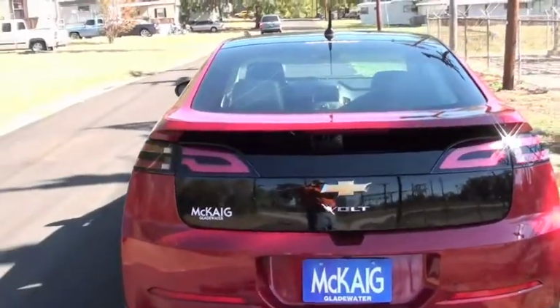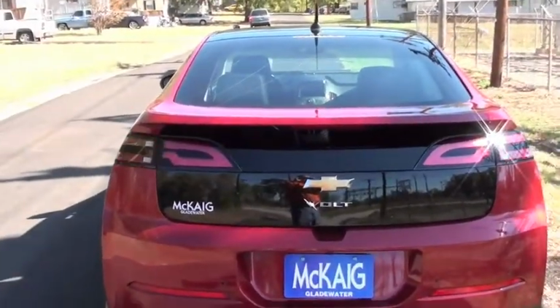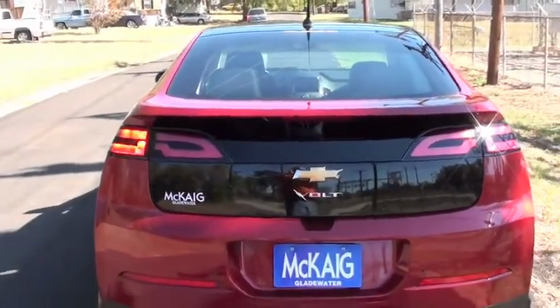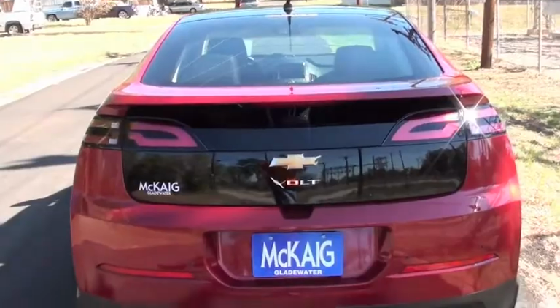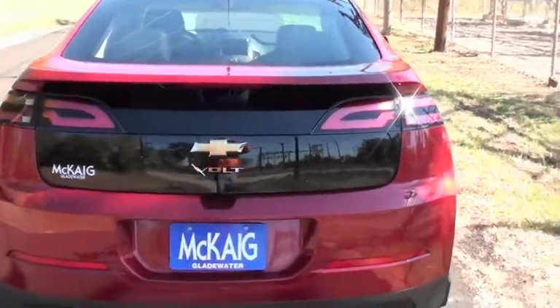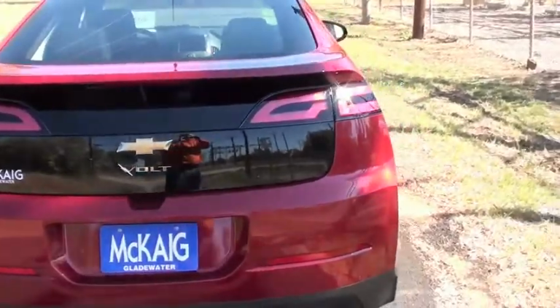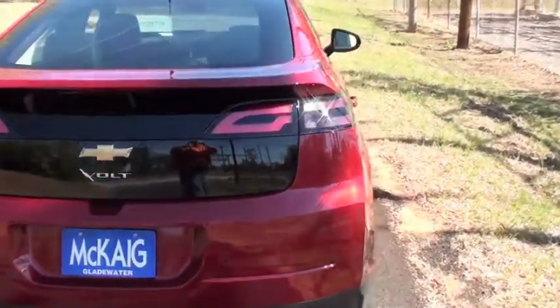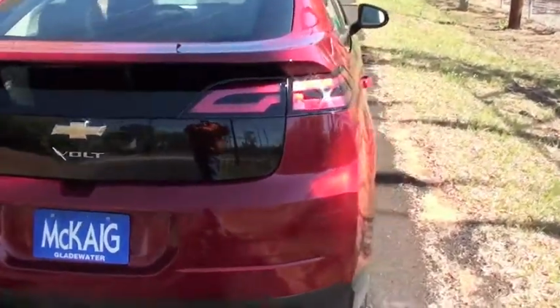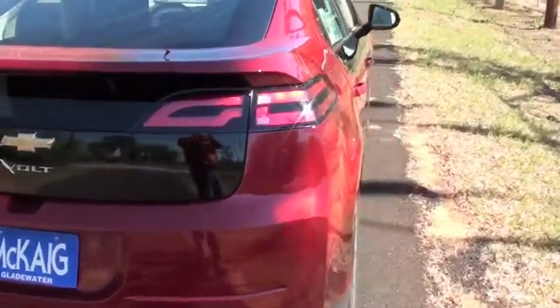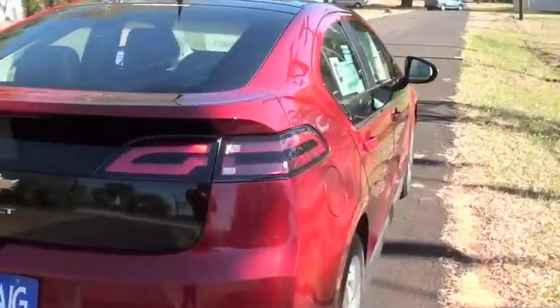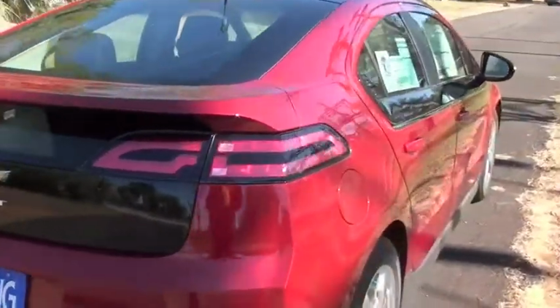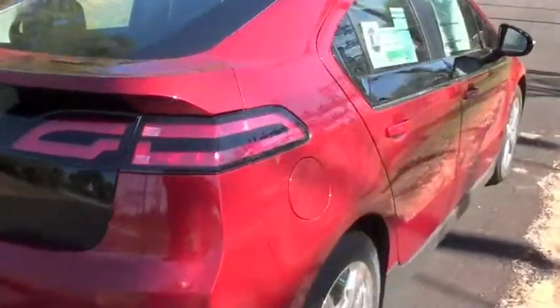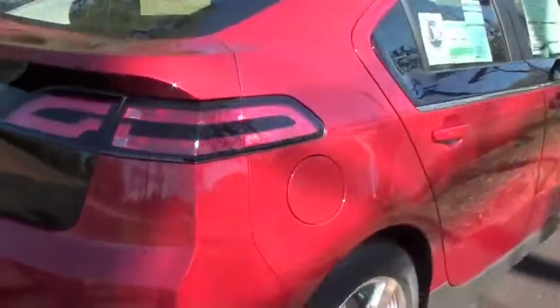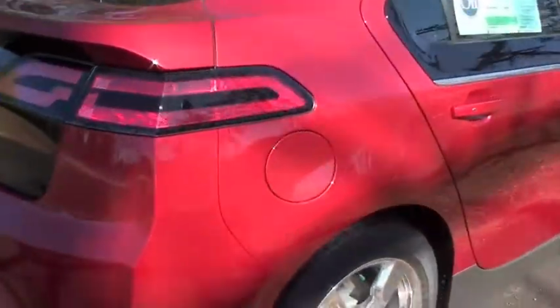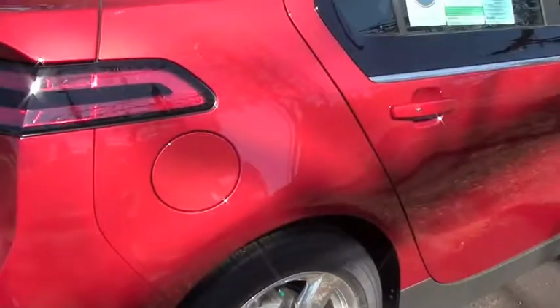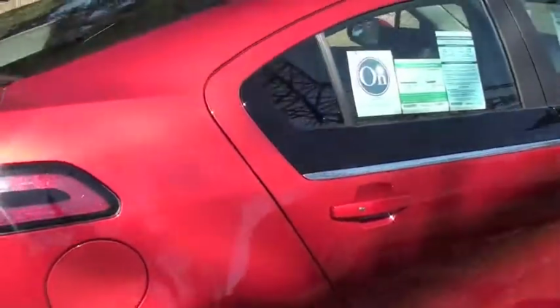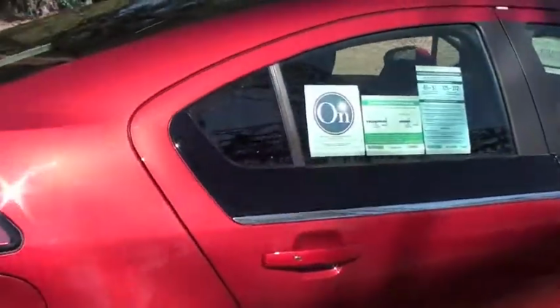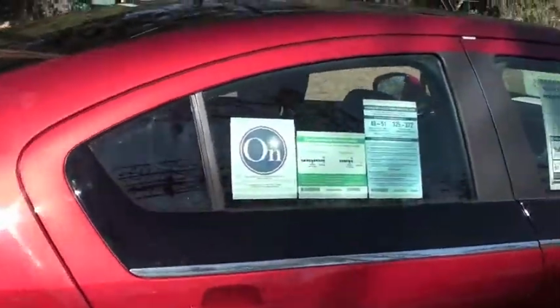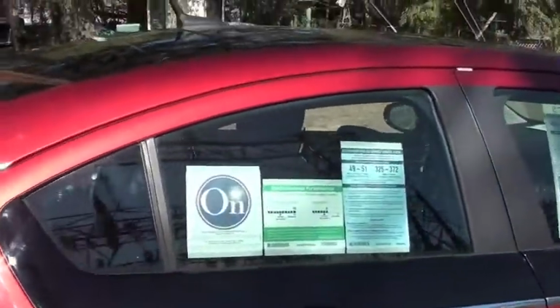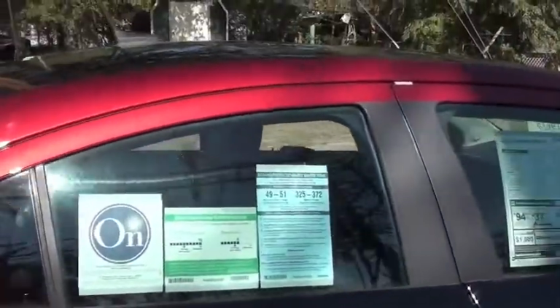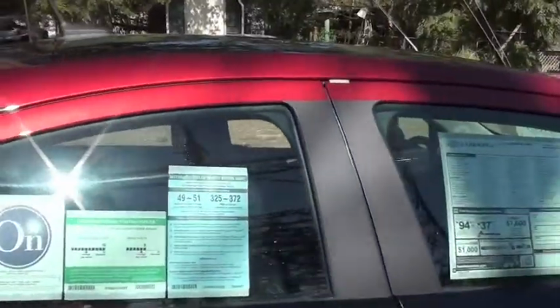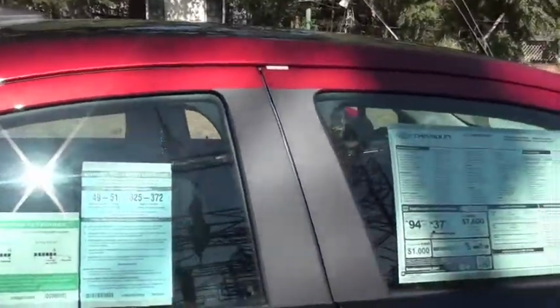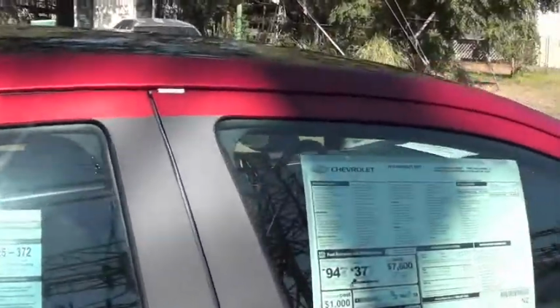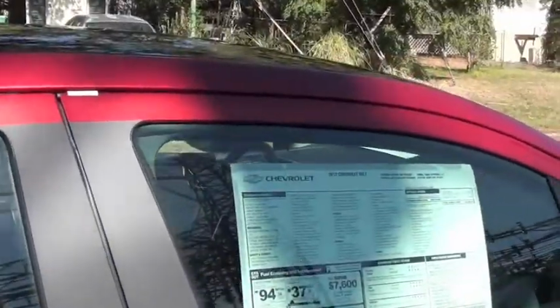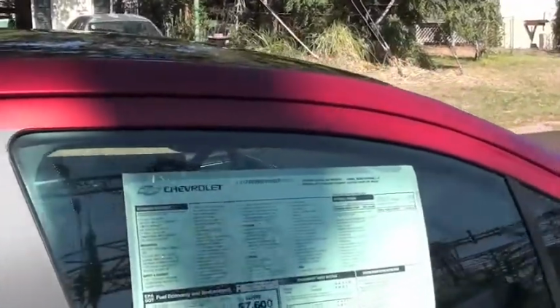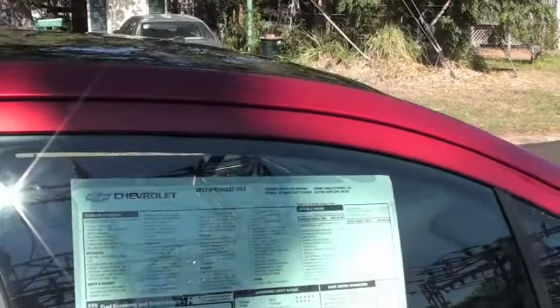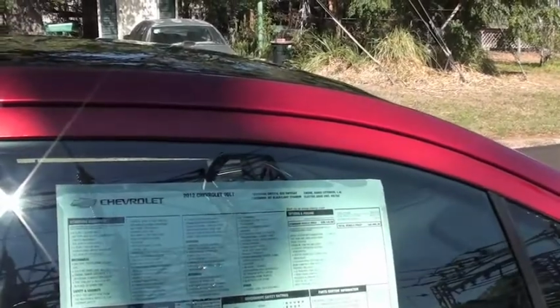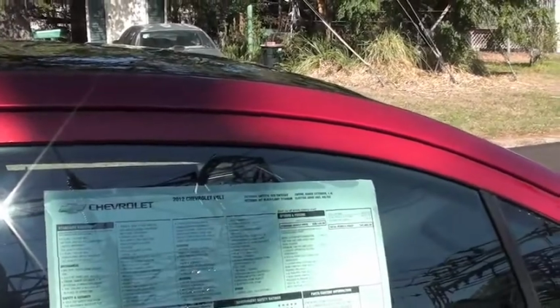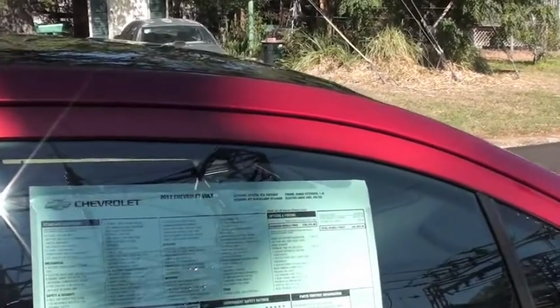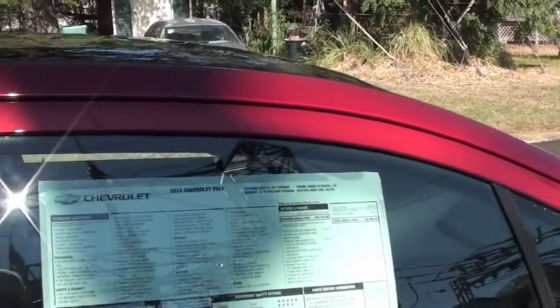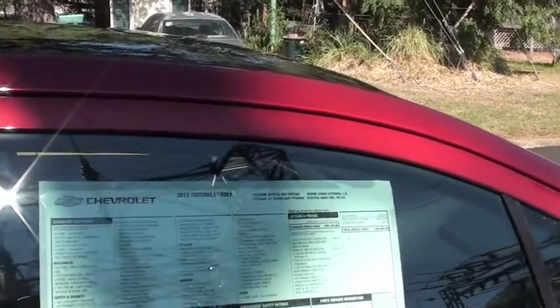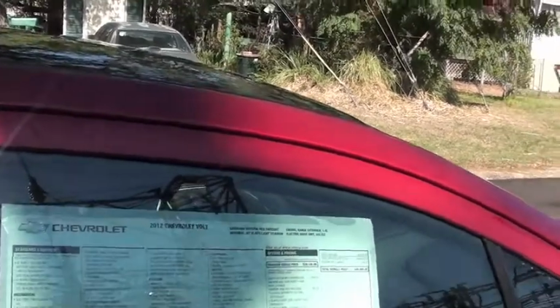Incredible styling — Chevy went all out on this model, and like I said, it's been a huge hit. This car is in a beautiful crystal red tint coat exterior.